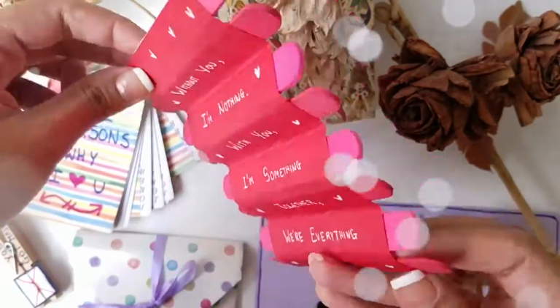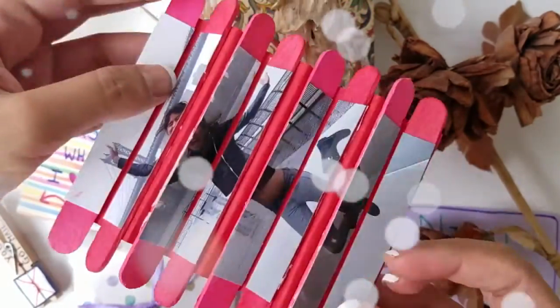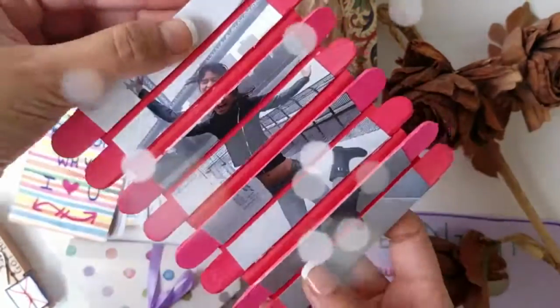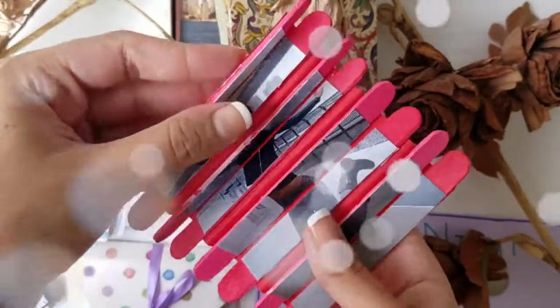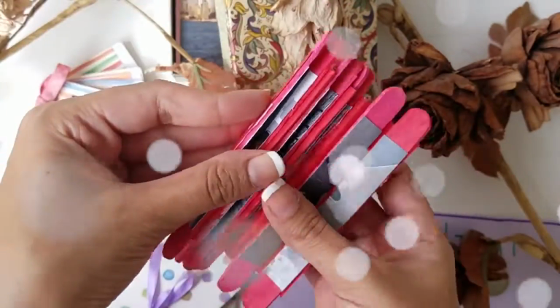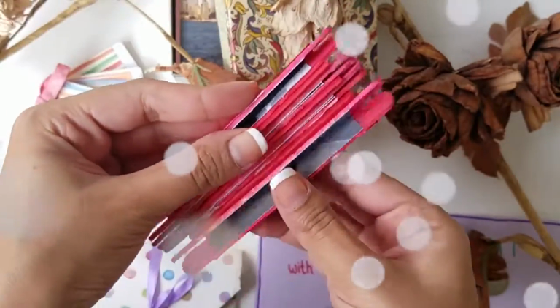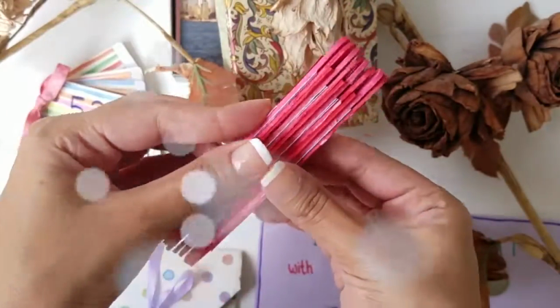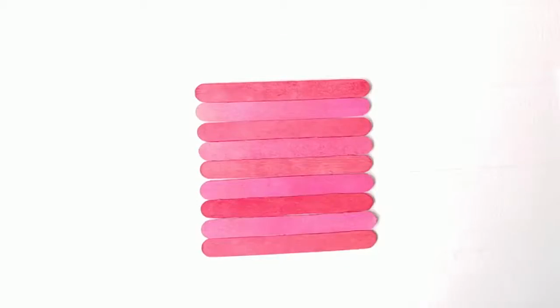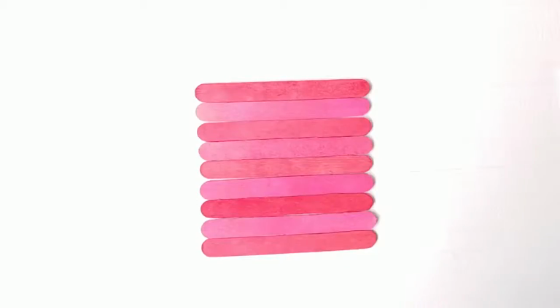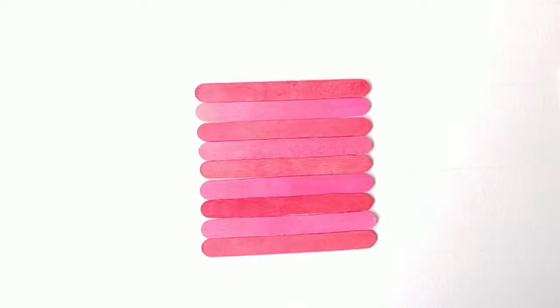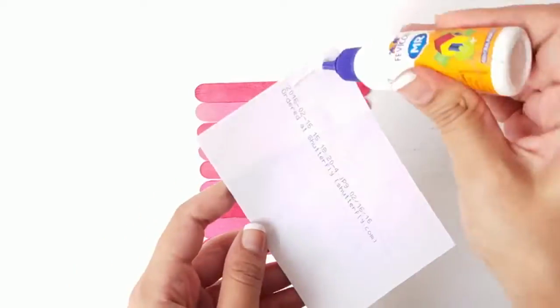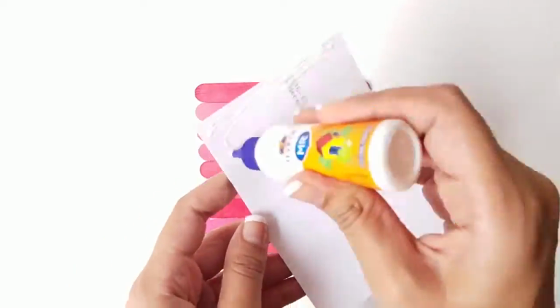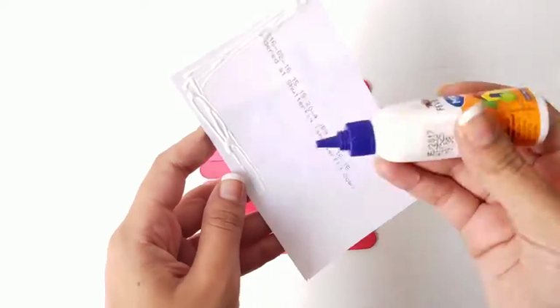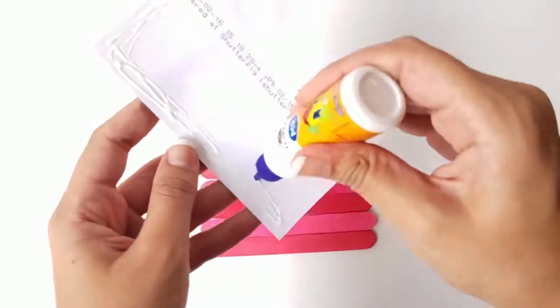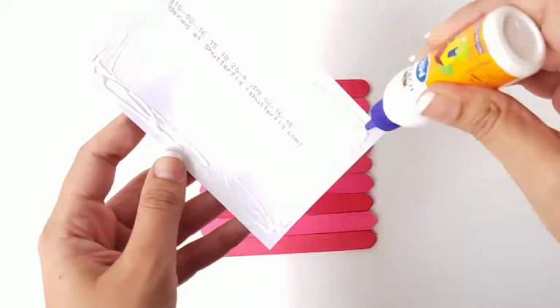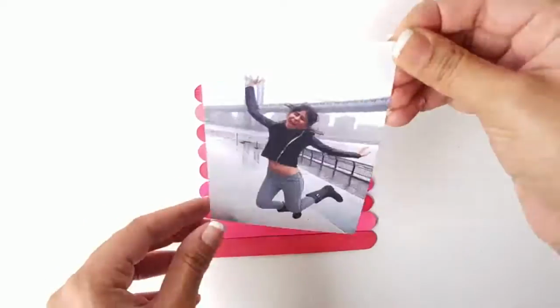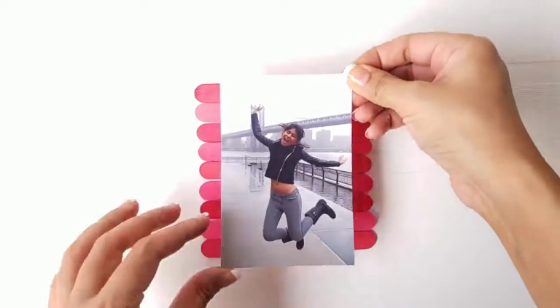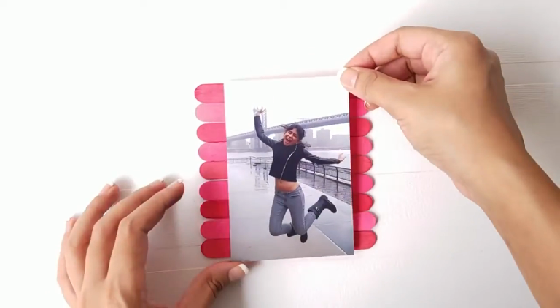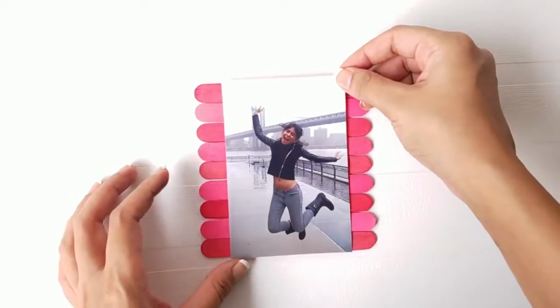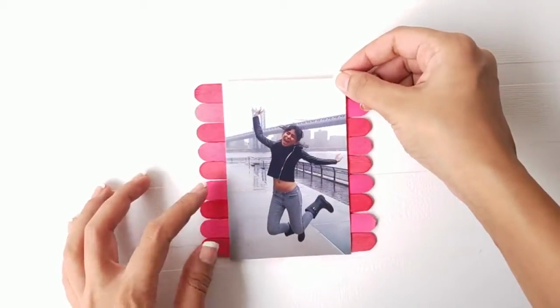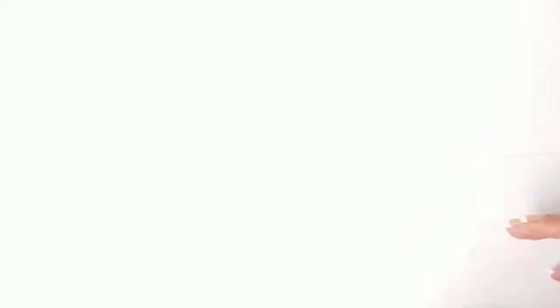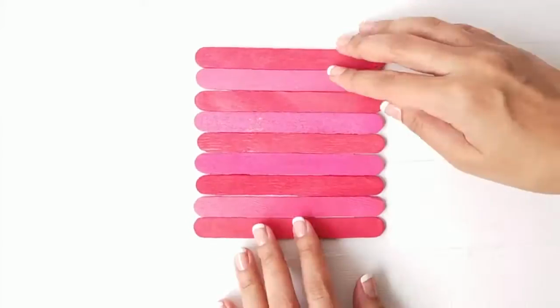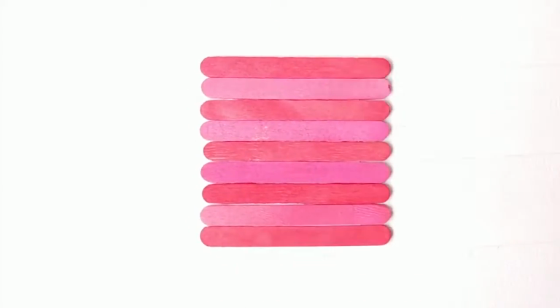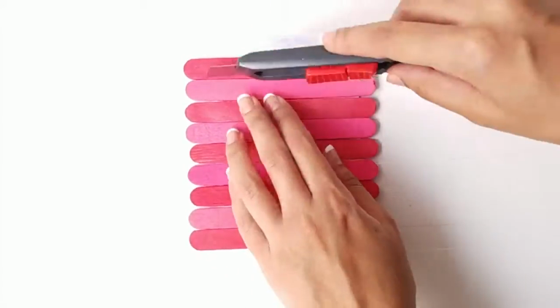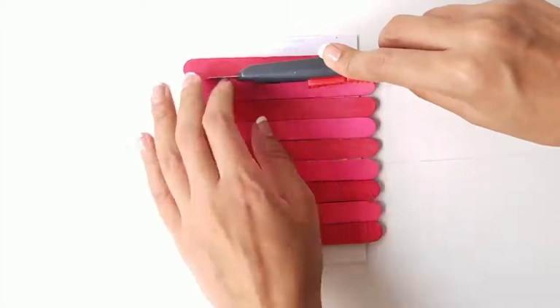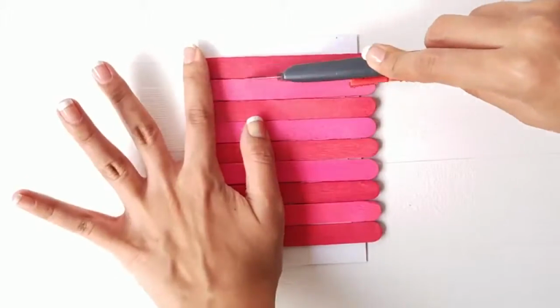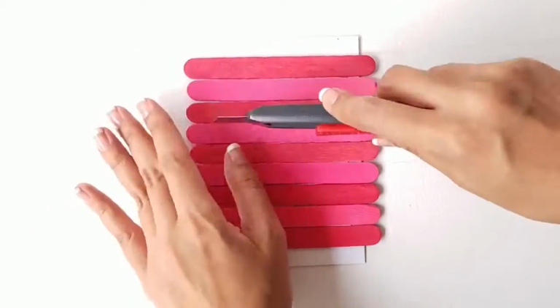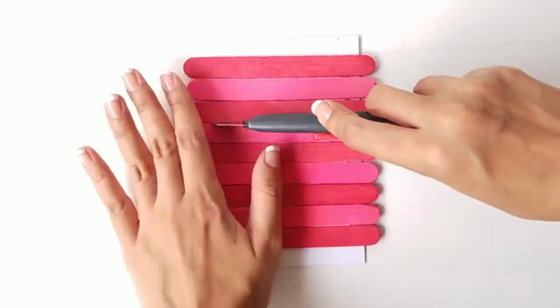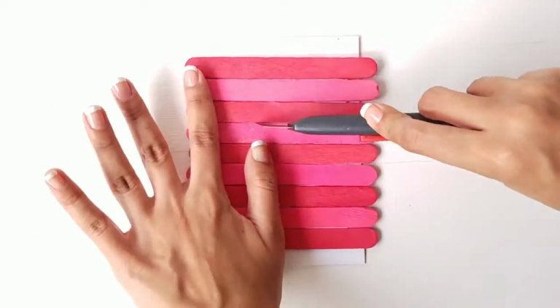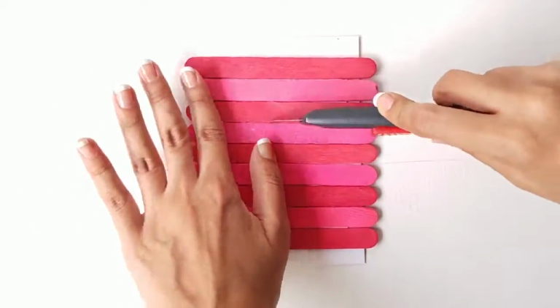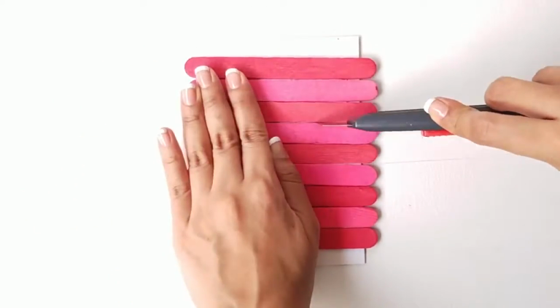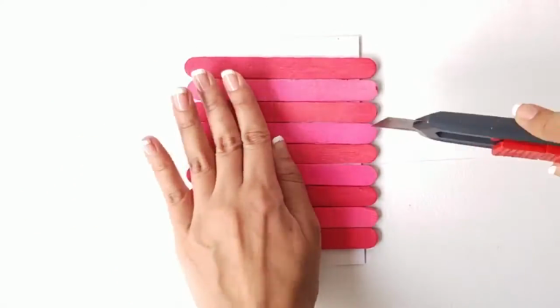In order to make this photo card, place the sticks in a line and stick a photograph on it. Cut through all the sticks and separate all the pieces.